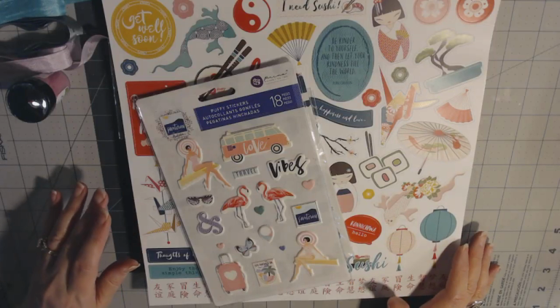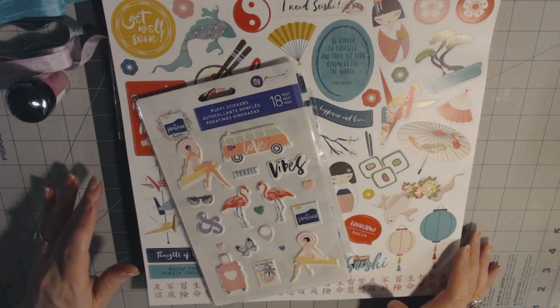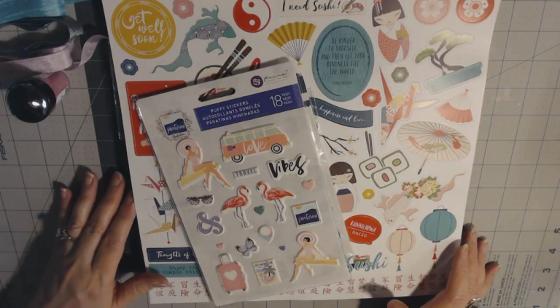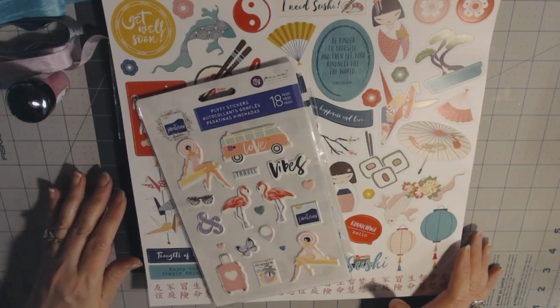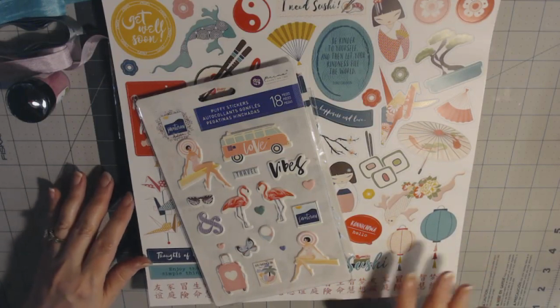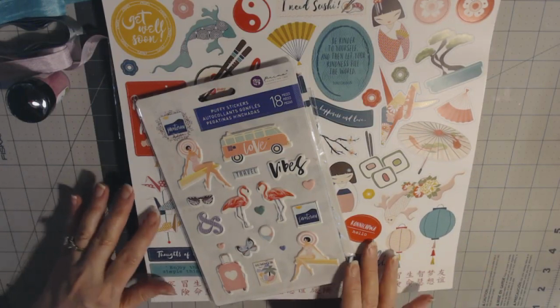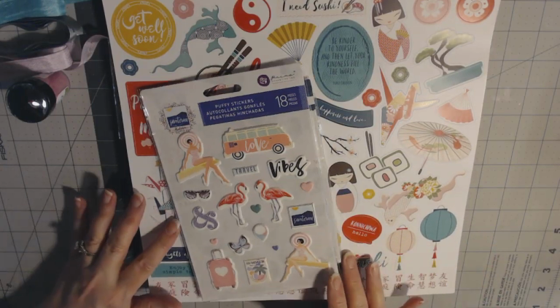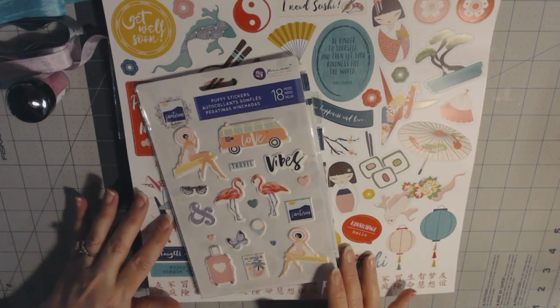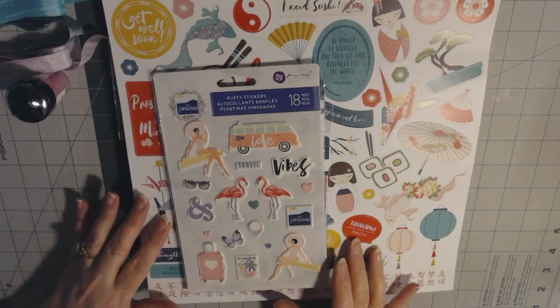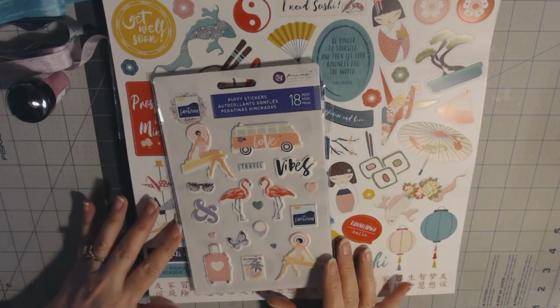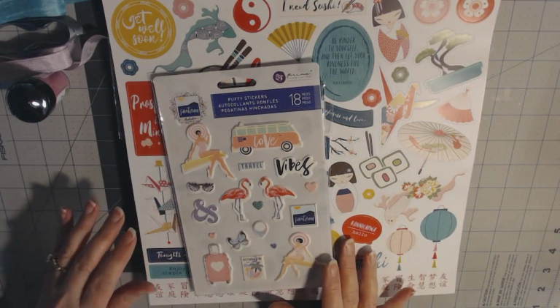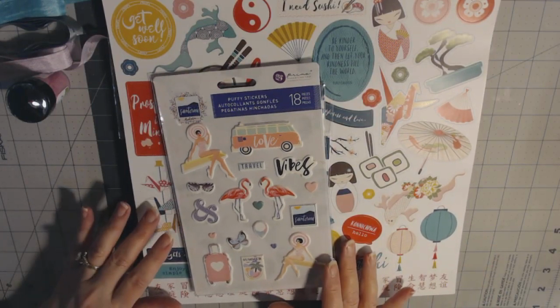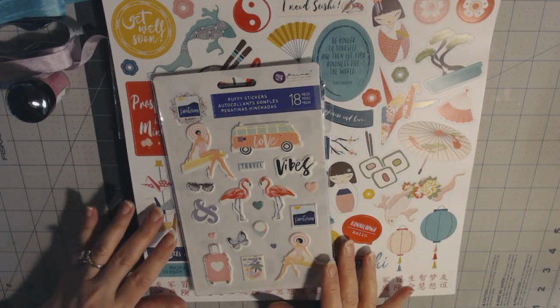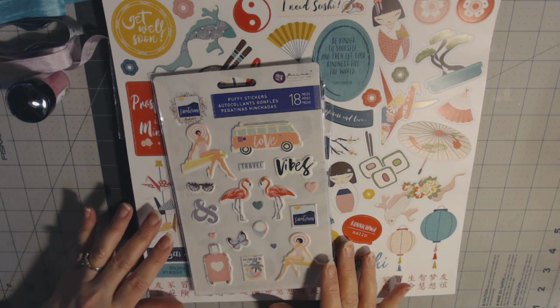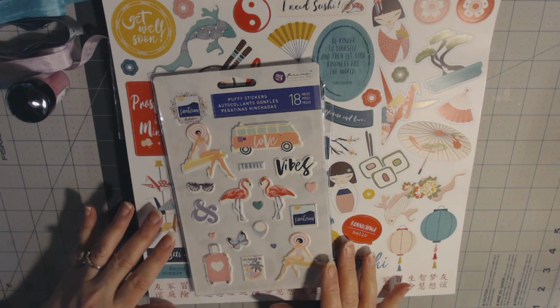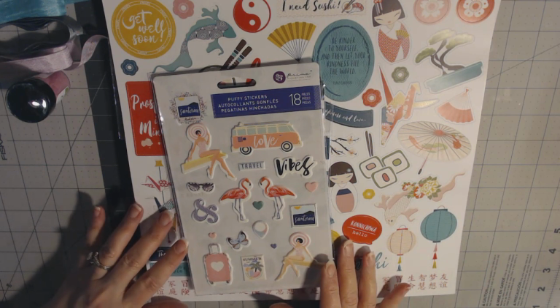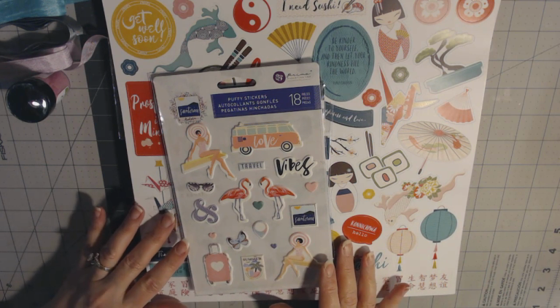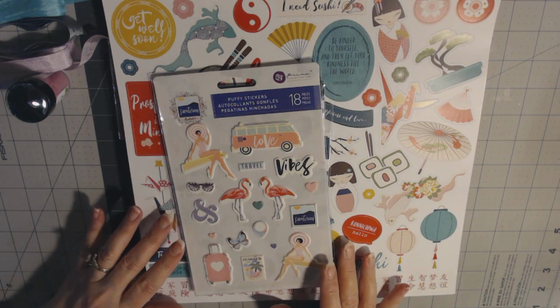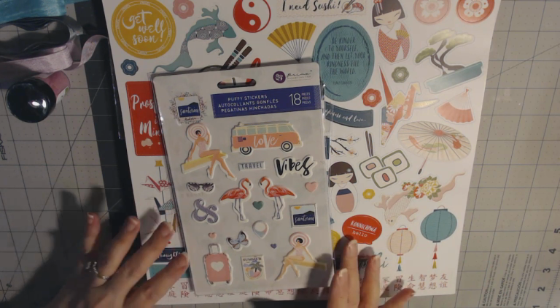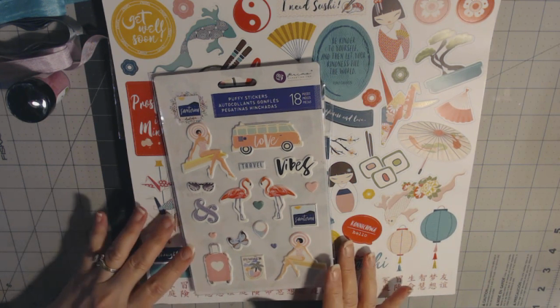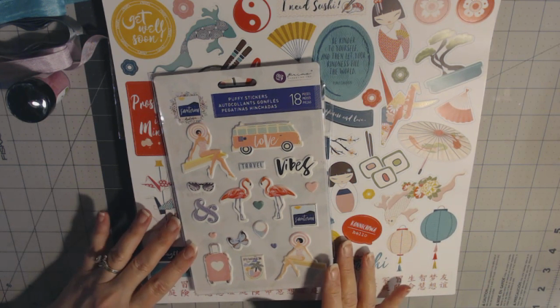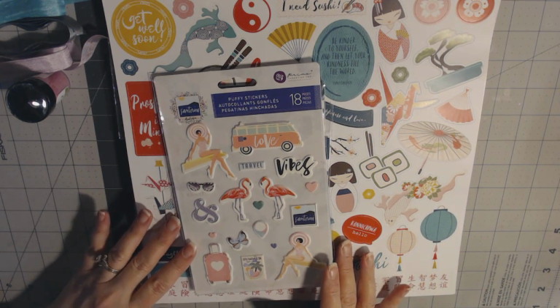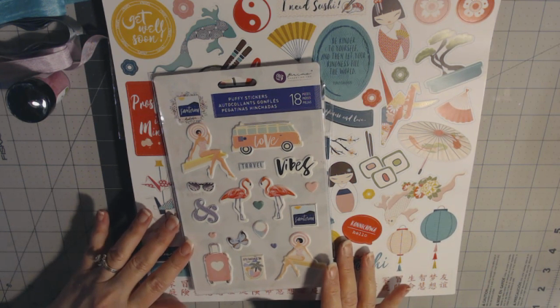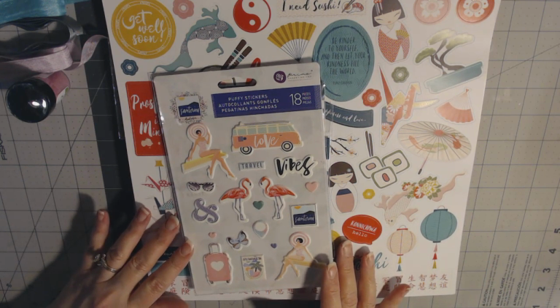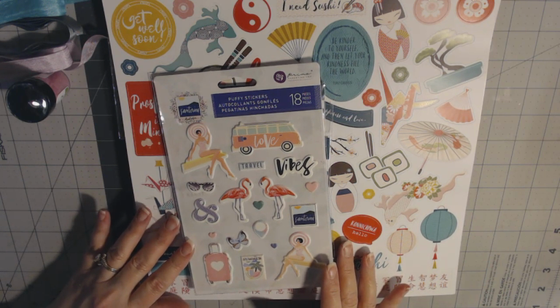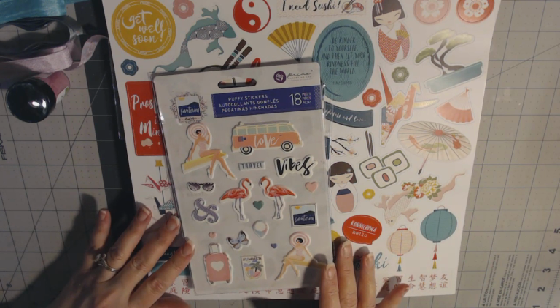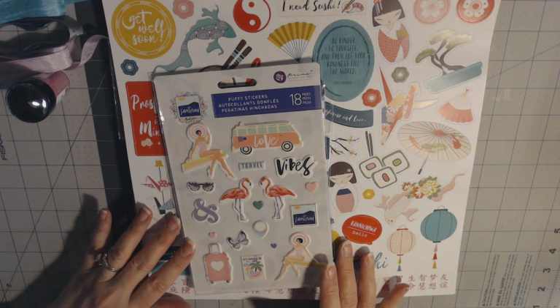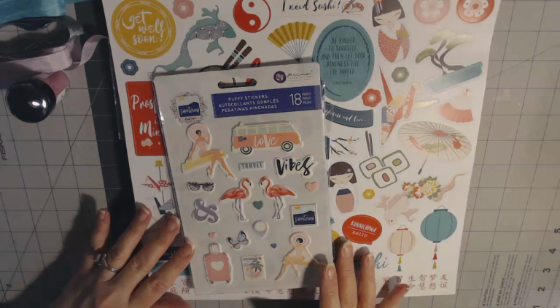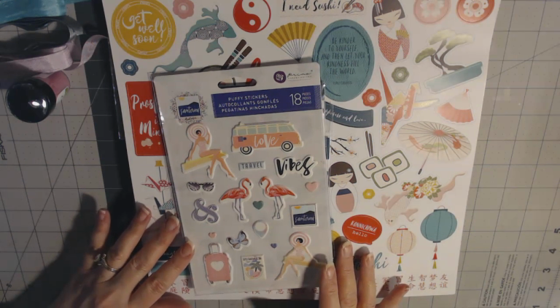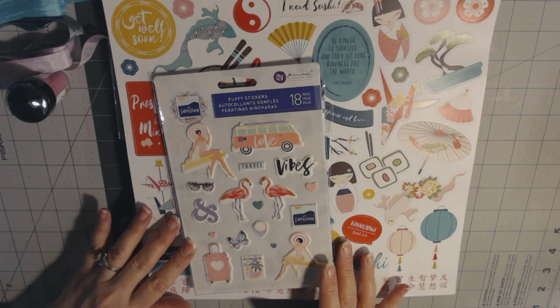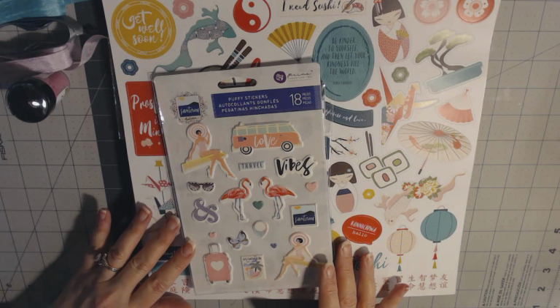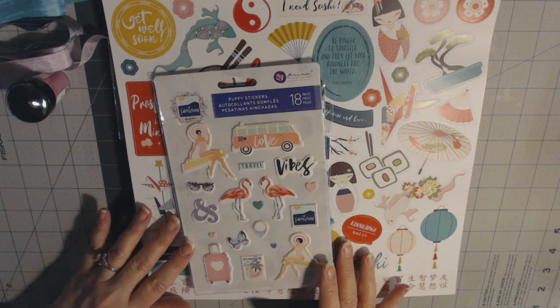Hi everybody, welcome back to my channel. This is Kim and today I thought I would show you the things I got from the mystery box that was available at Country Craft Creations.